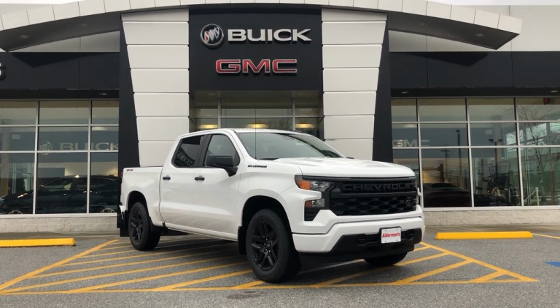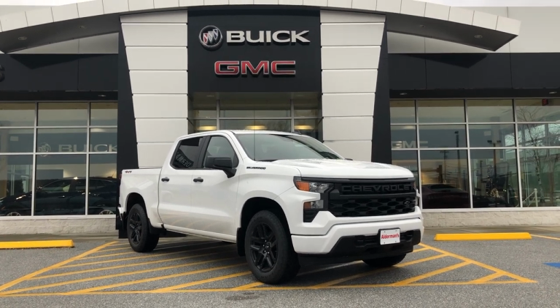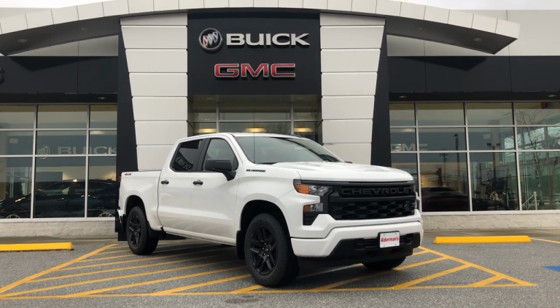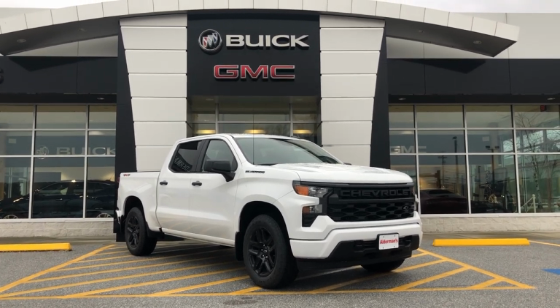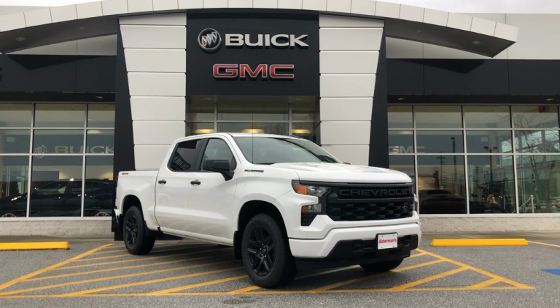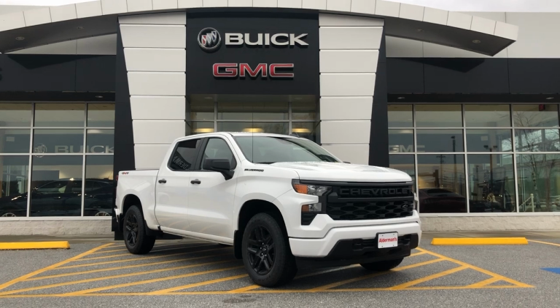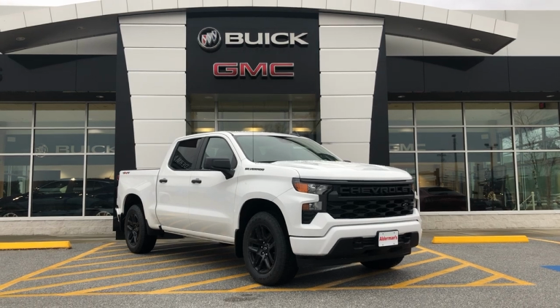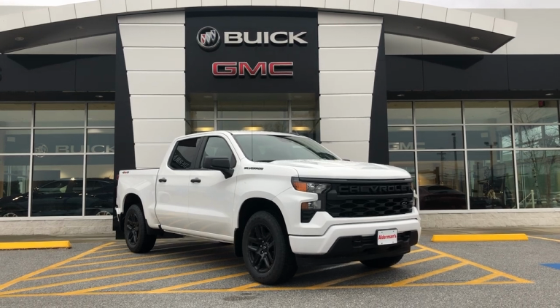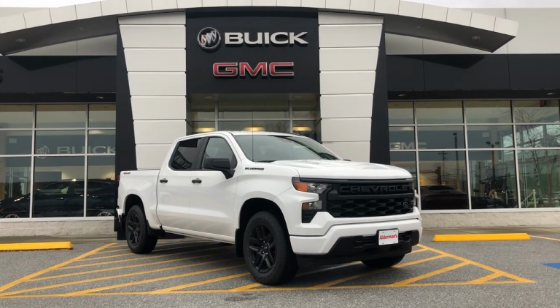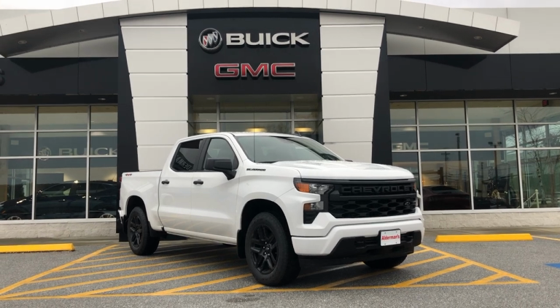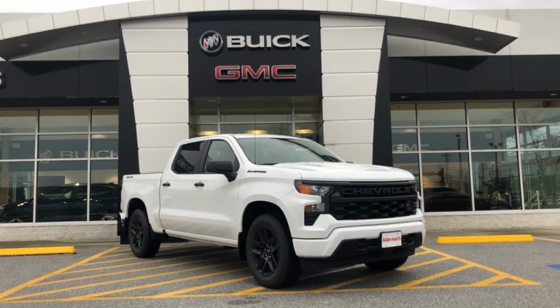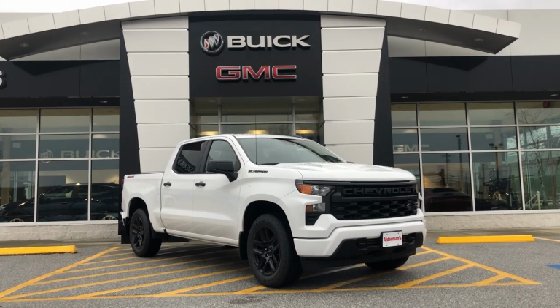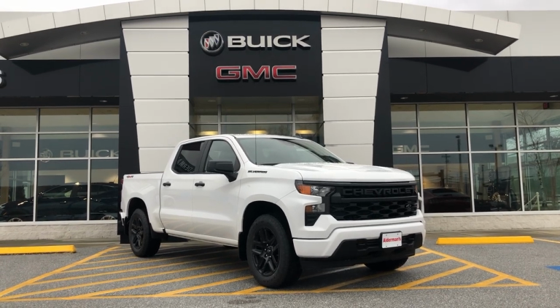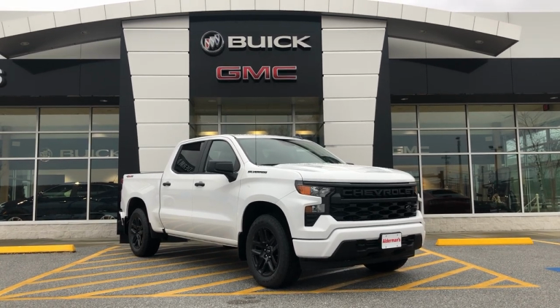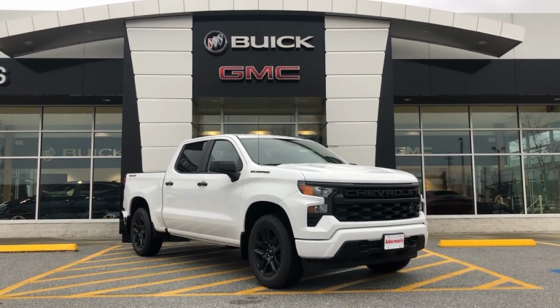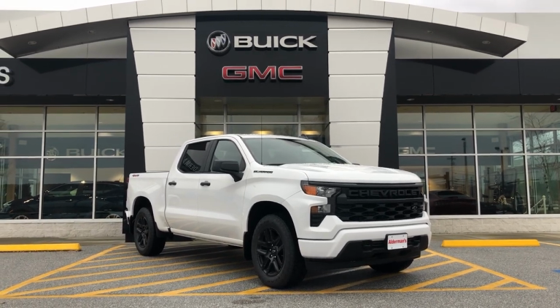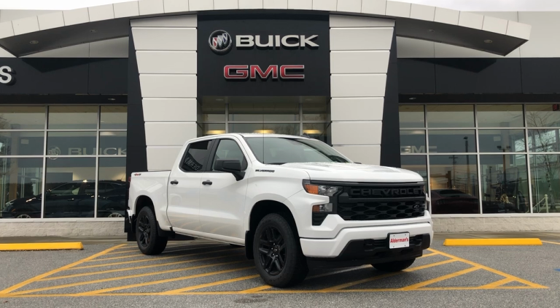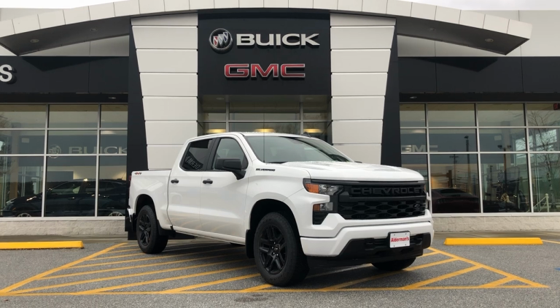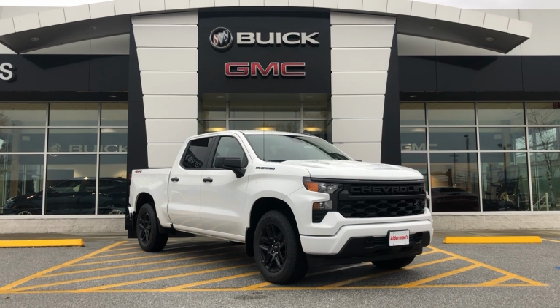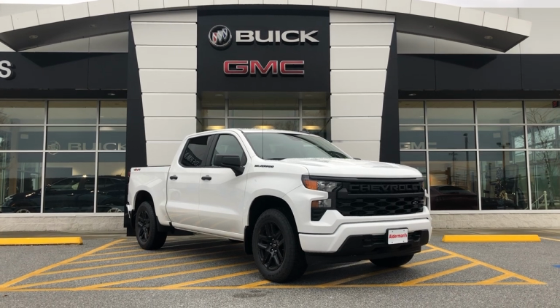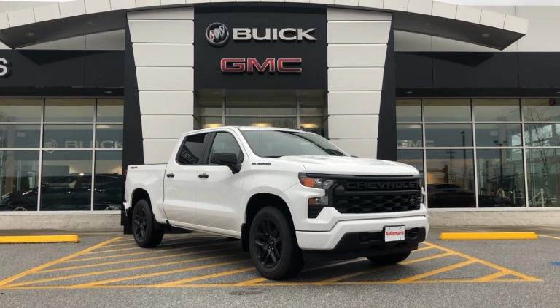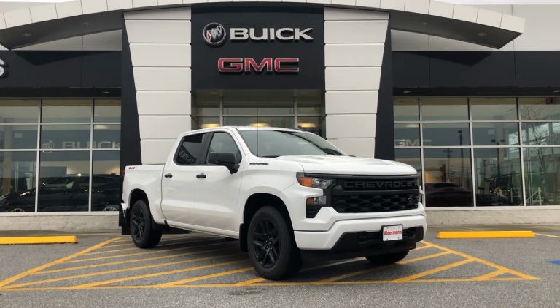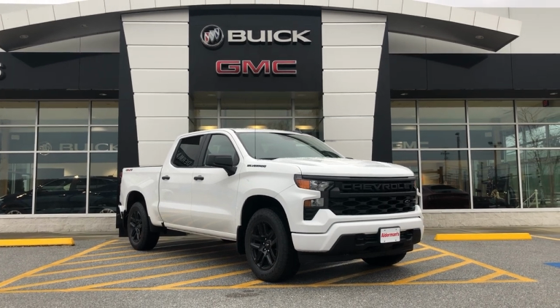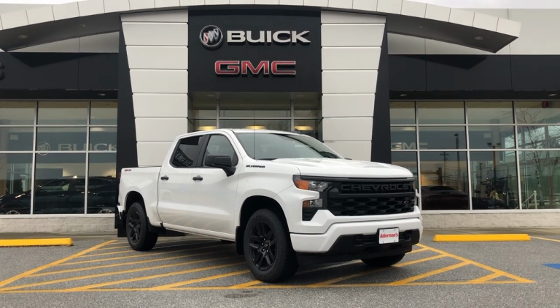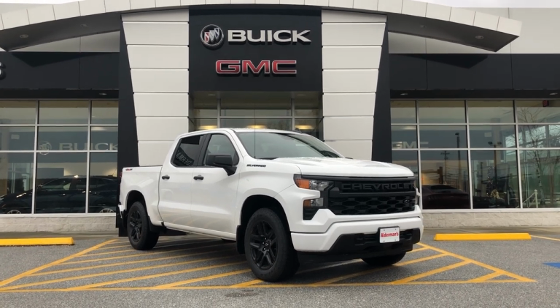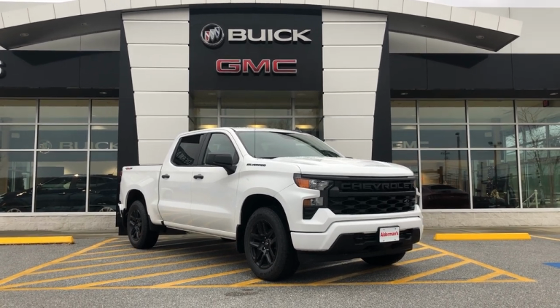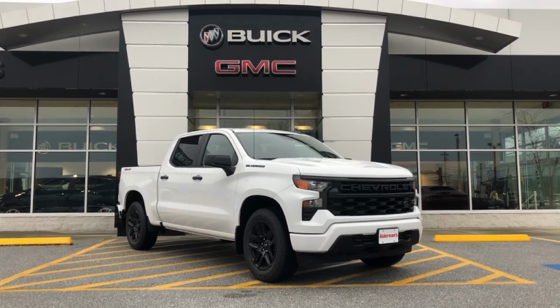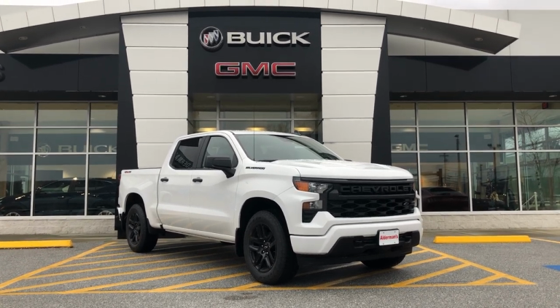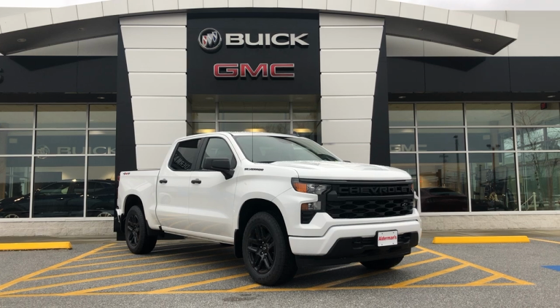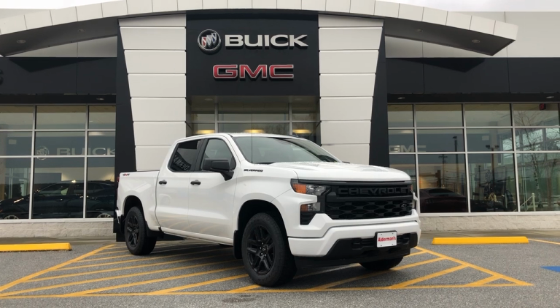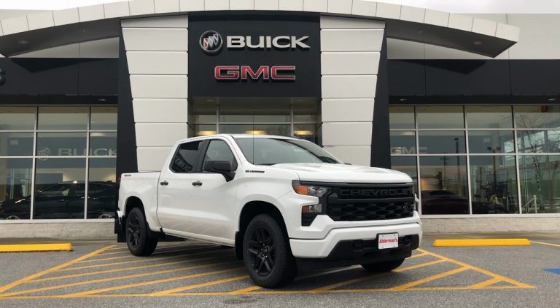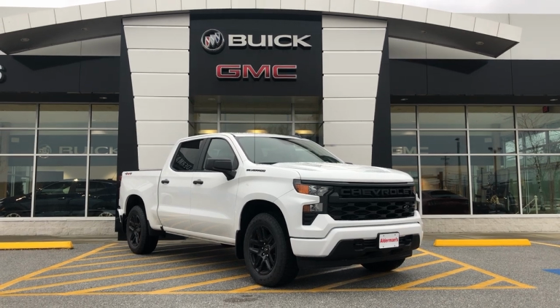Today I wanted to show you this beautiful Silverado 1500. This is a crew cab and it has a 2.7 liter turbo engine. It's a beautiful truck. I'm going to get into a few of the features I really enjoy — specifically, I'm going to go over the engine in this vehicle.